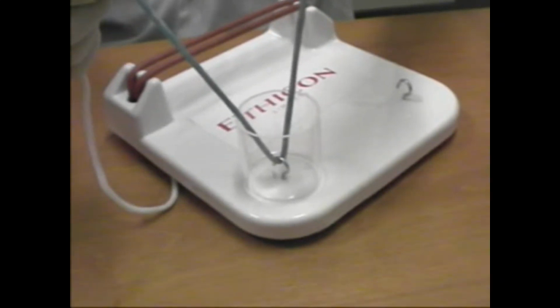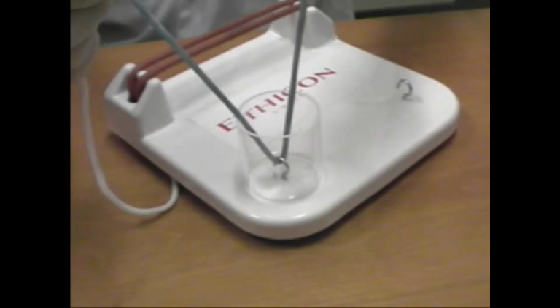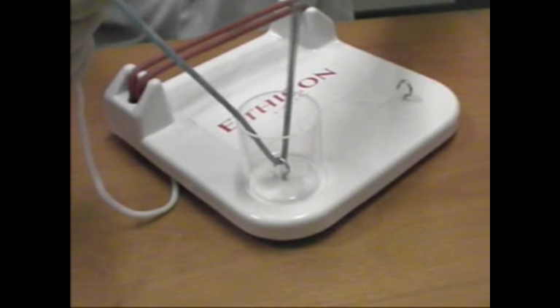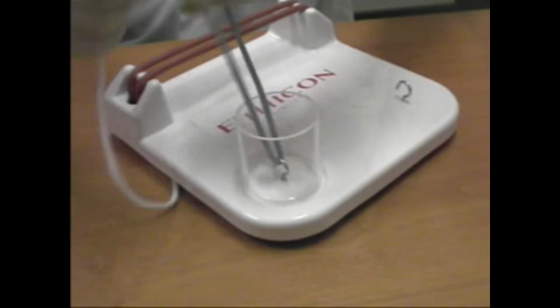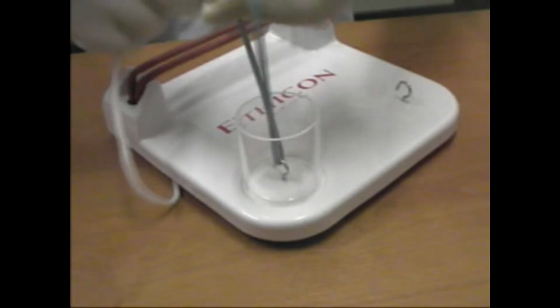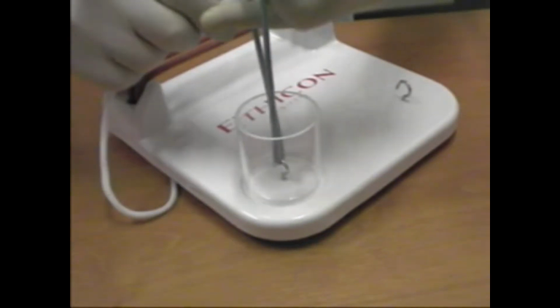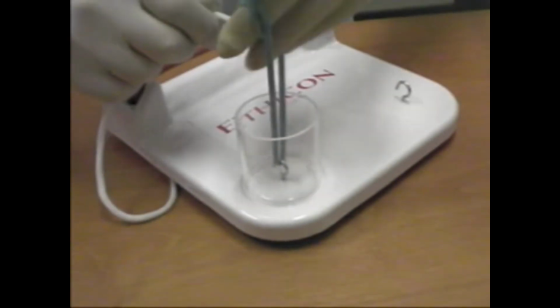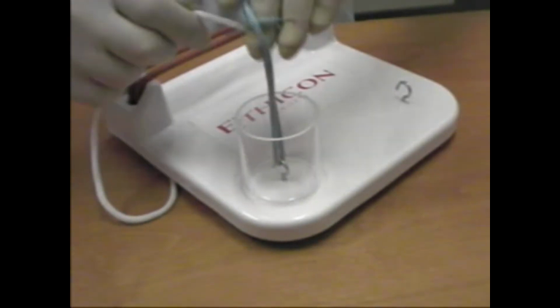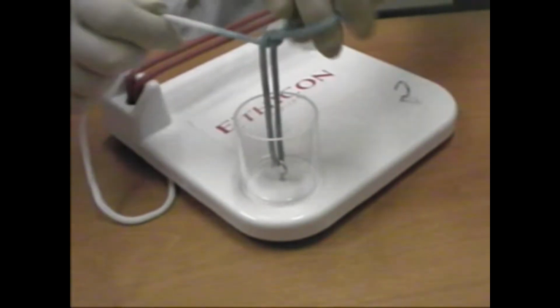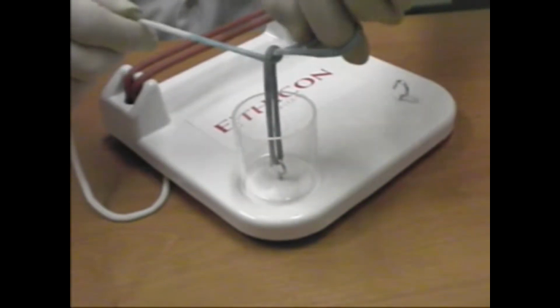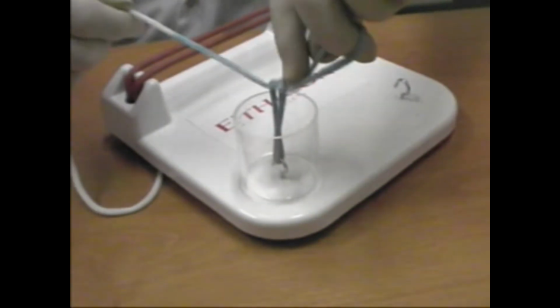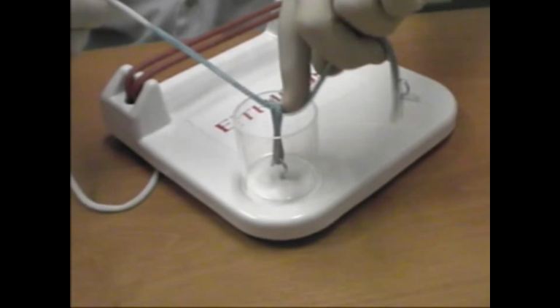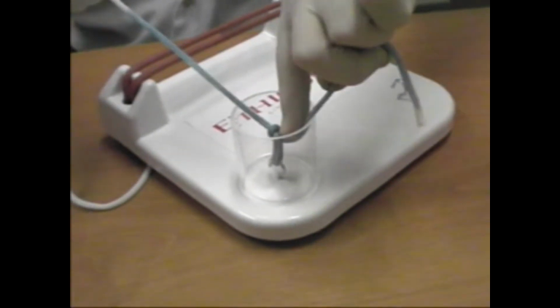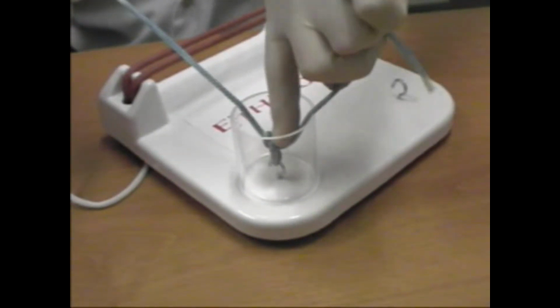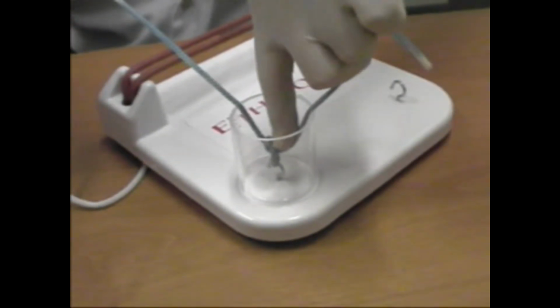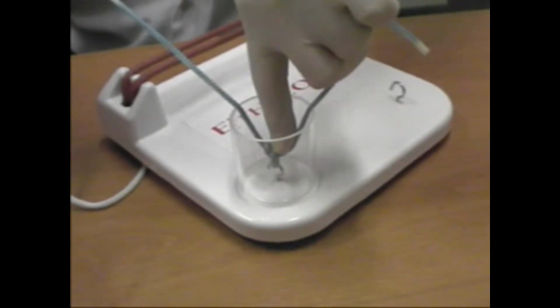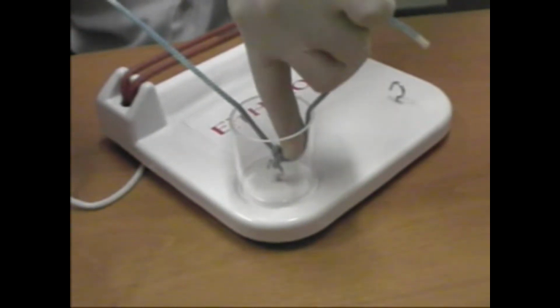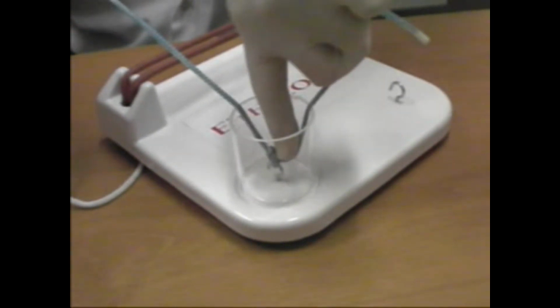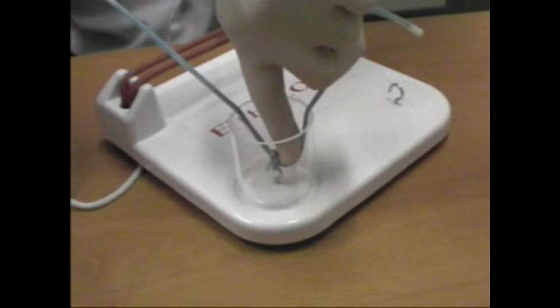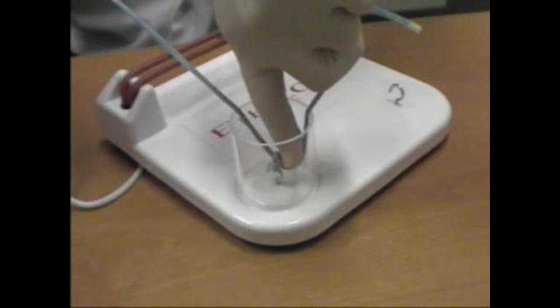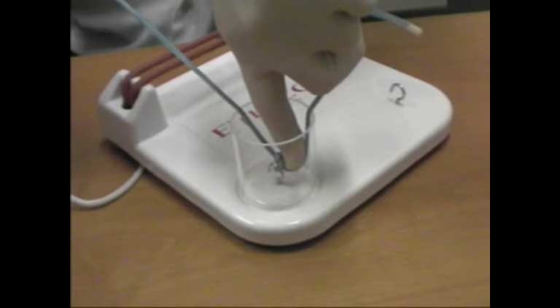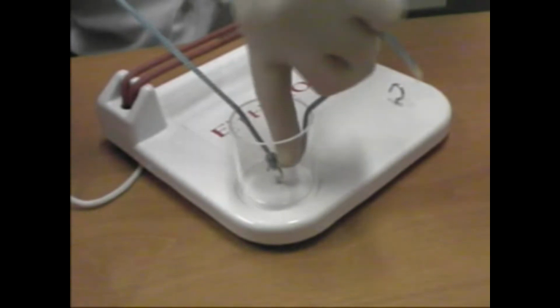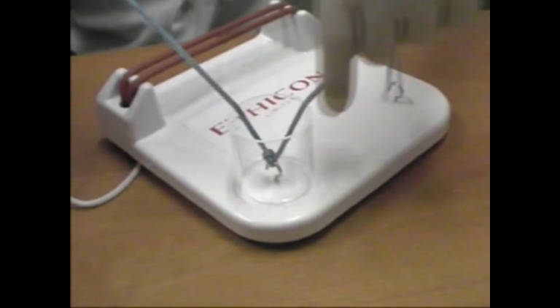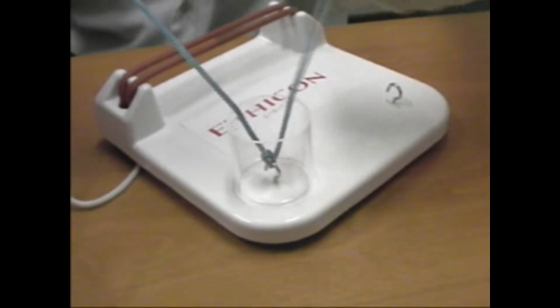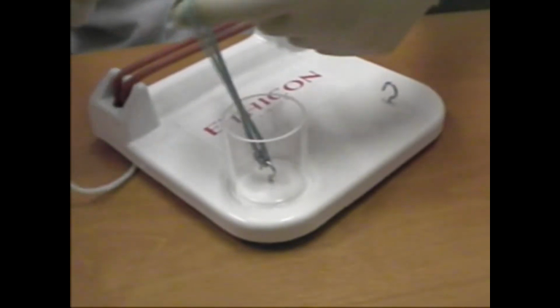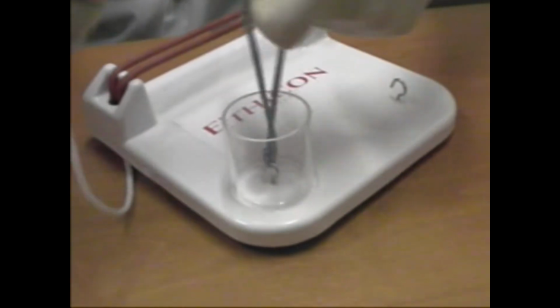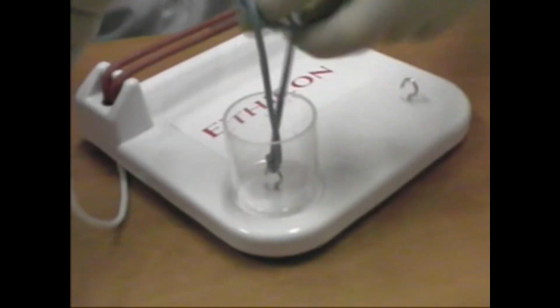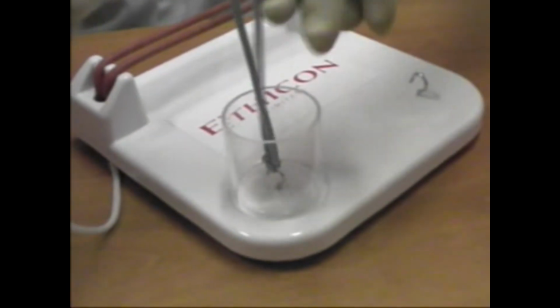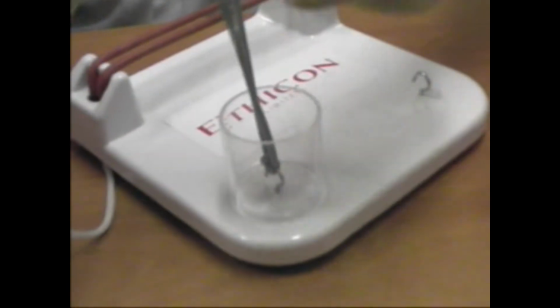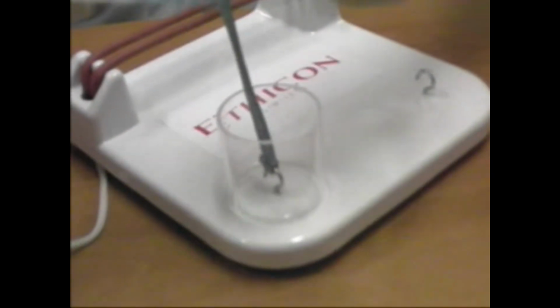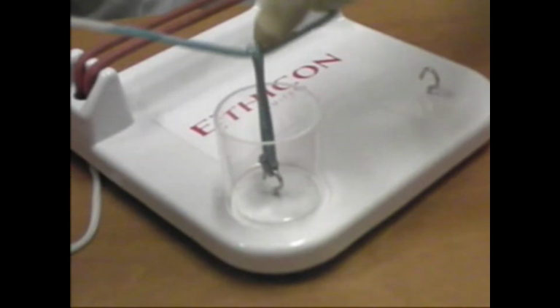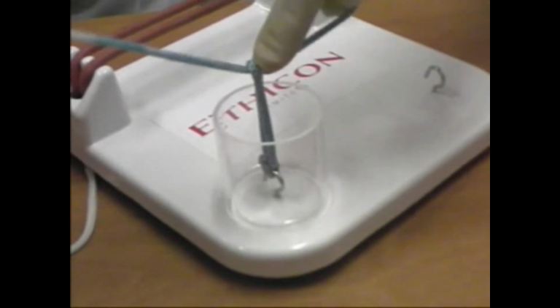When tying a deeply placed vessel, it is important that the surgeon takes the knot down to the vessel, rather than pull the vessel upwards, which would risk avulsion.